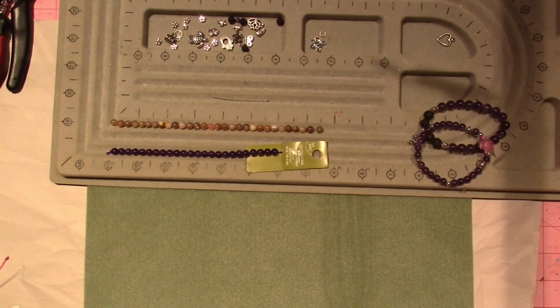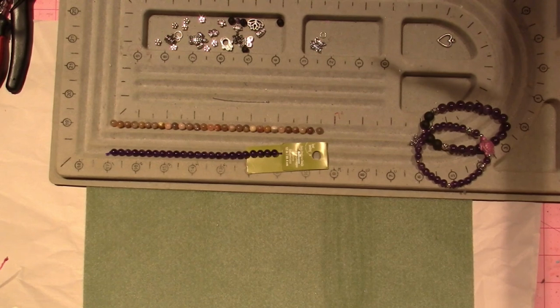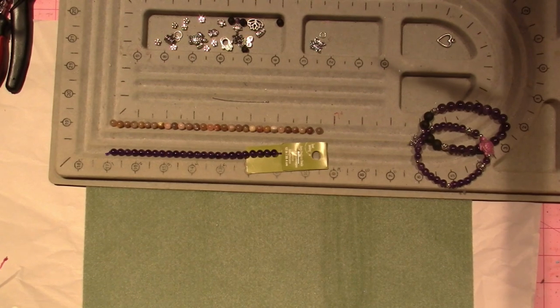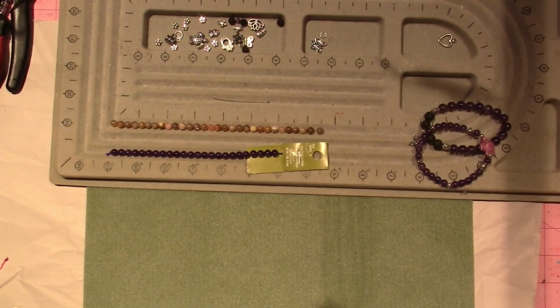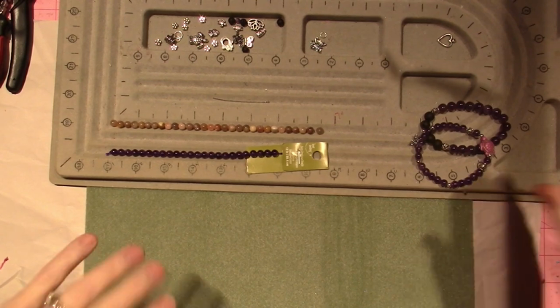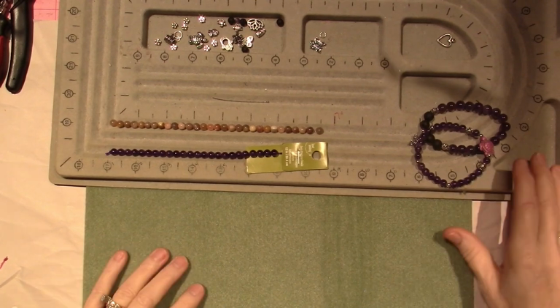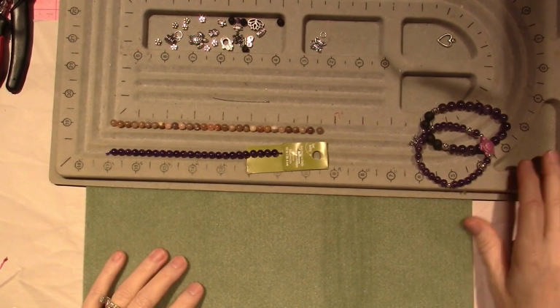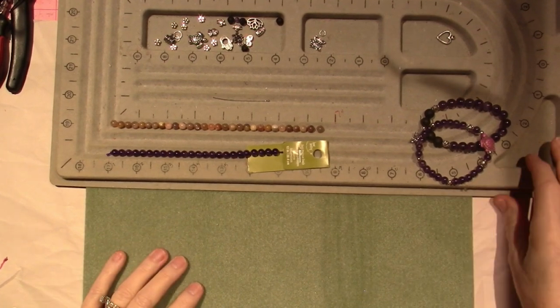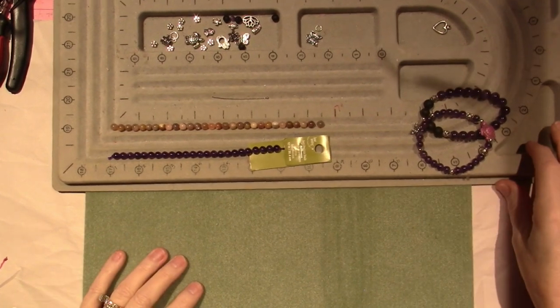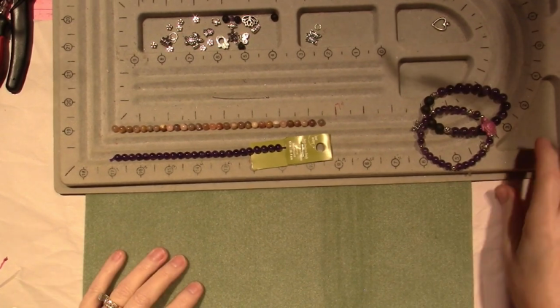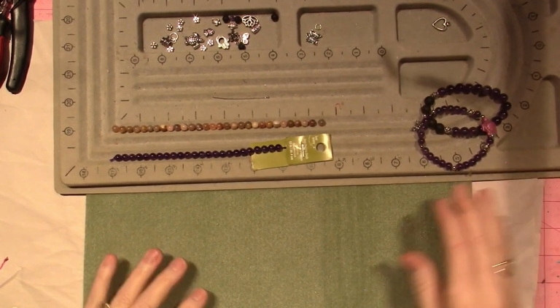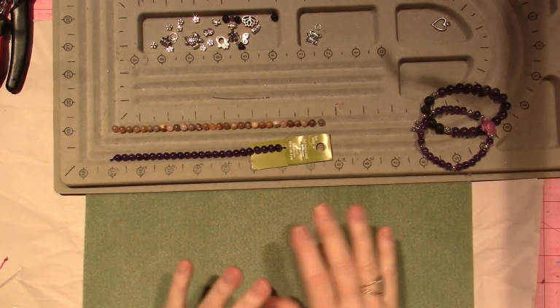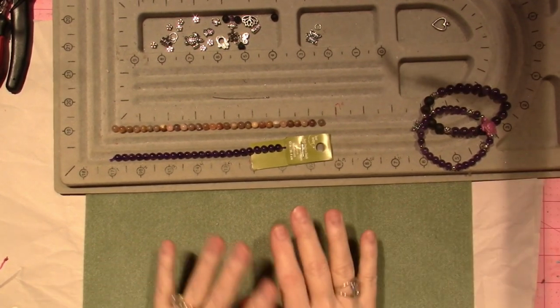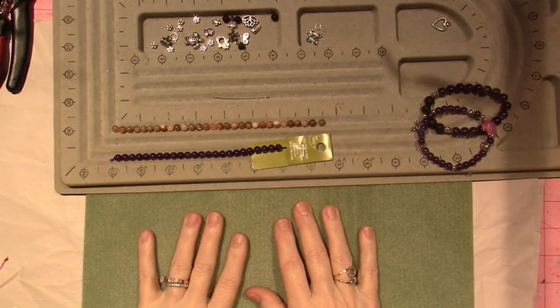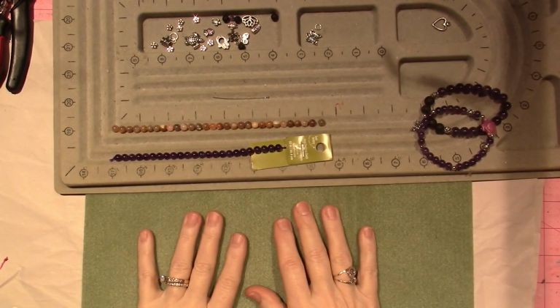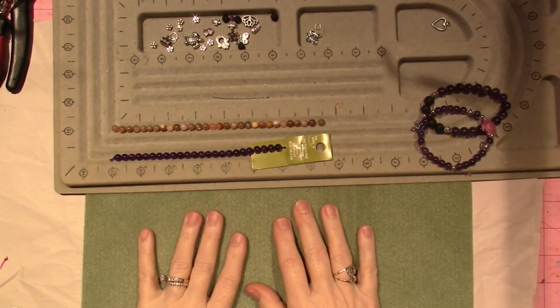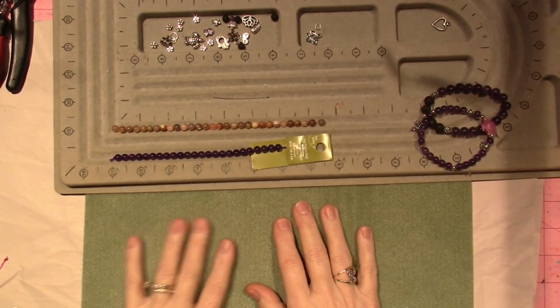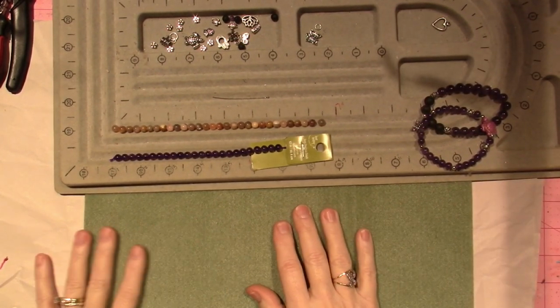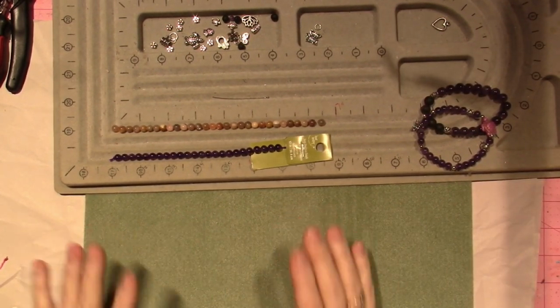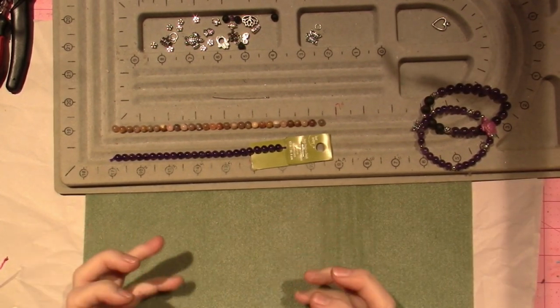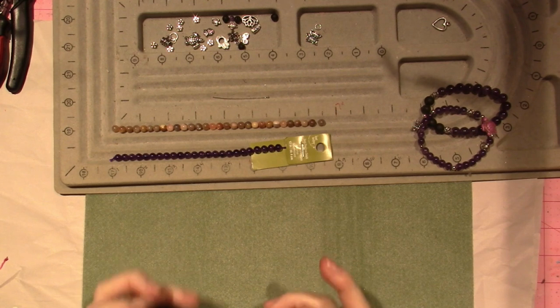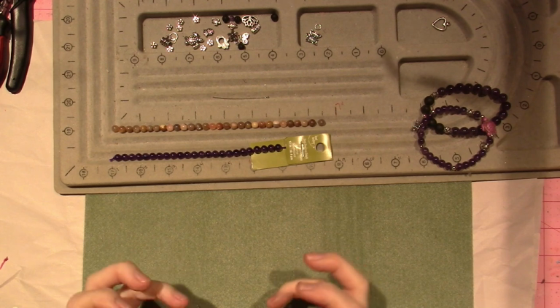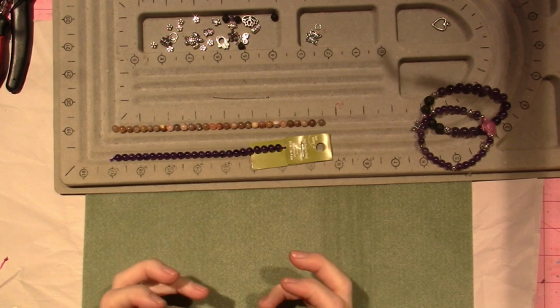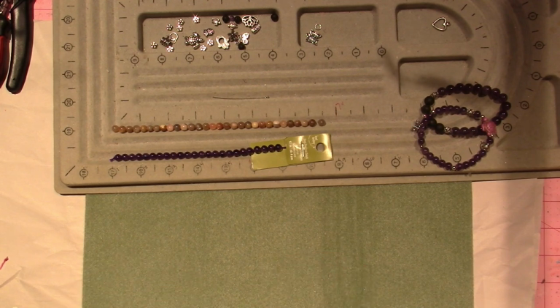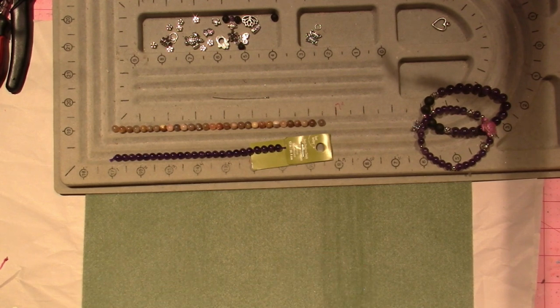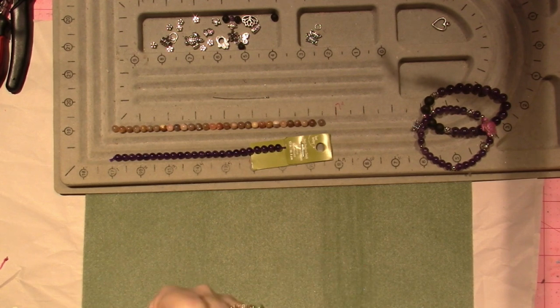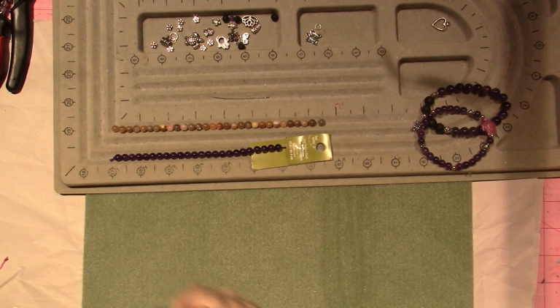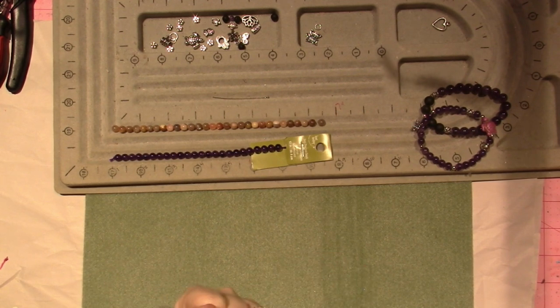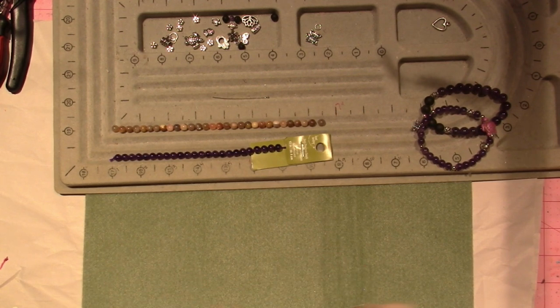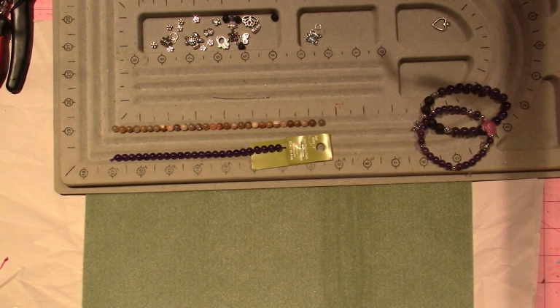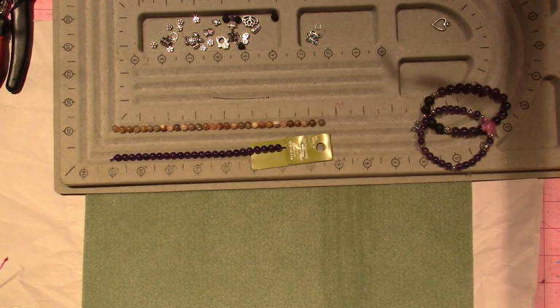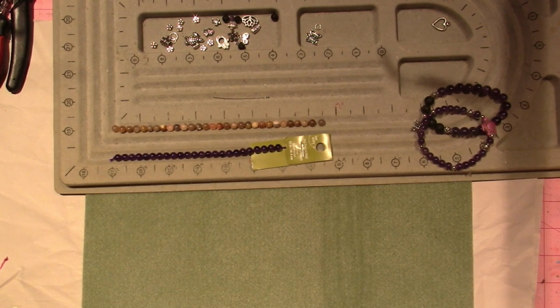Hello, it's Sarah. I'm going to create for you guys a beaded bracelet on an elastic string.